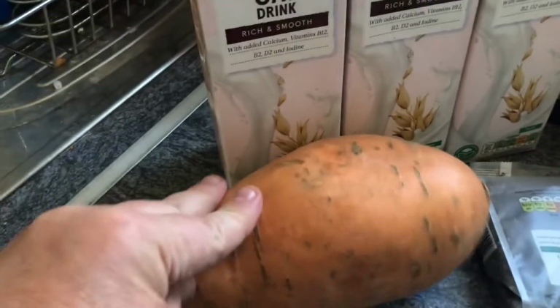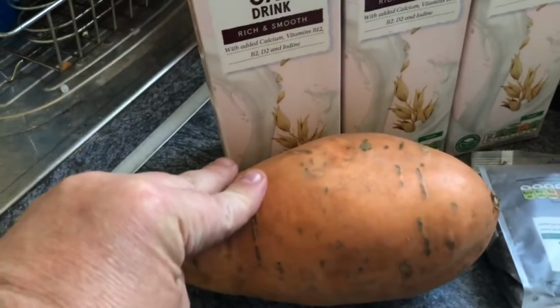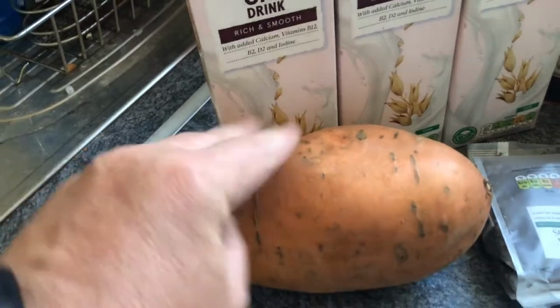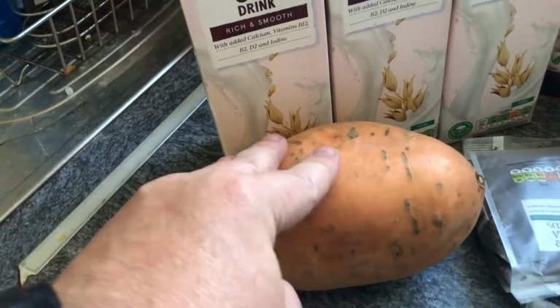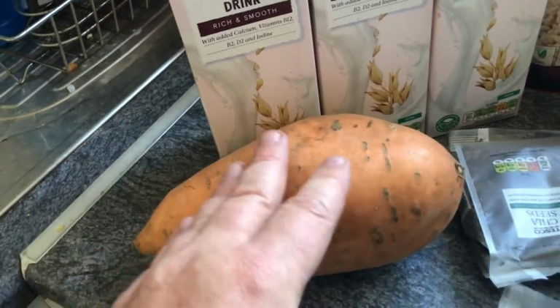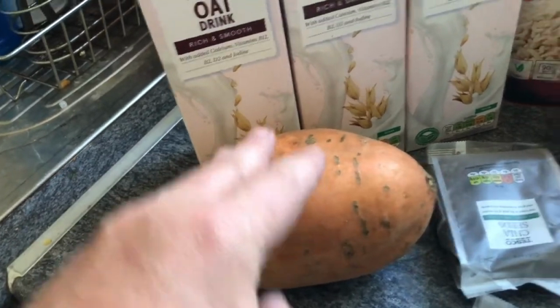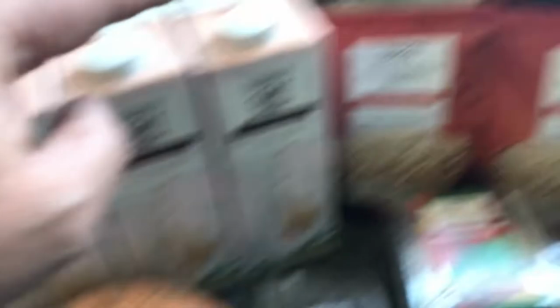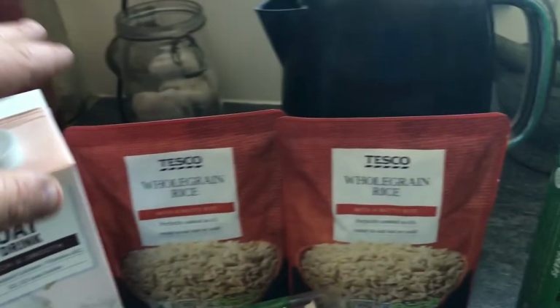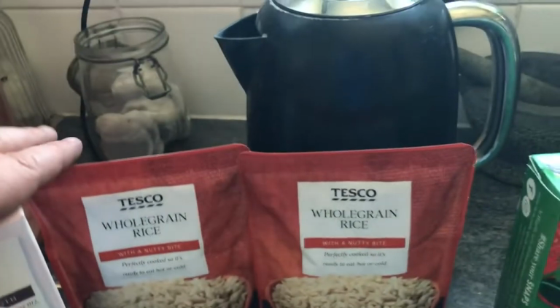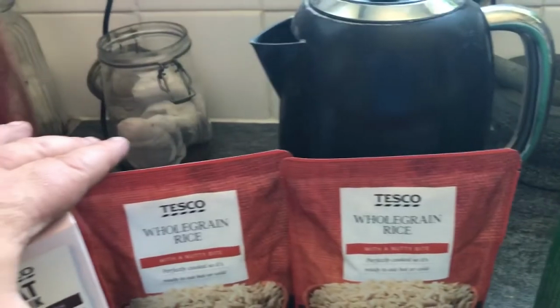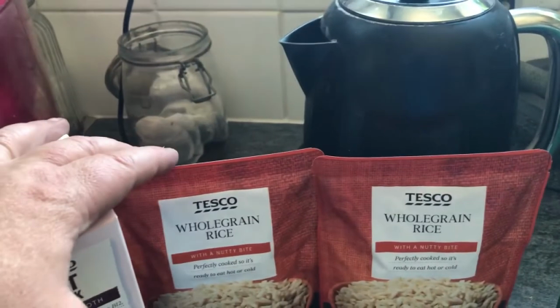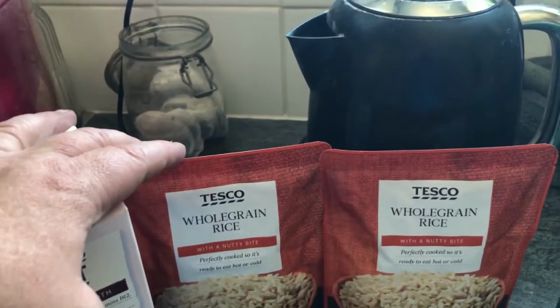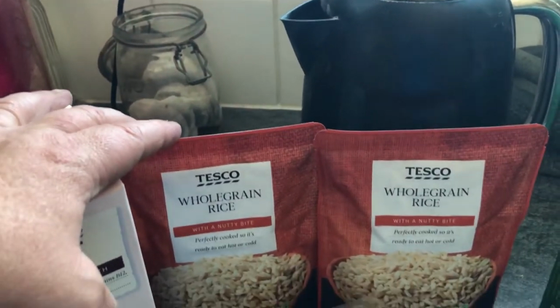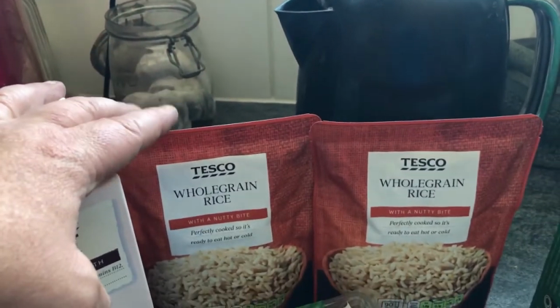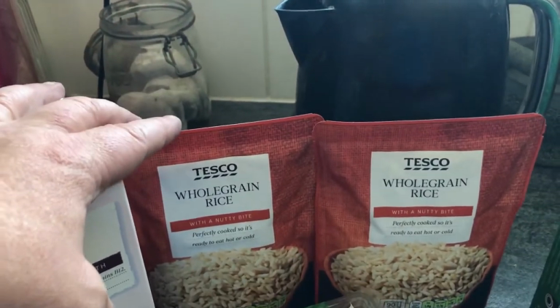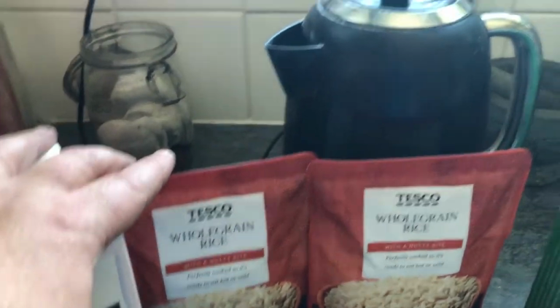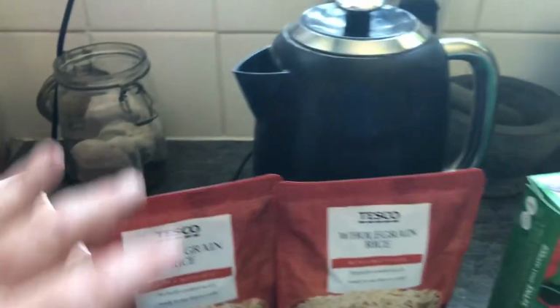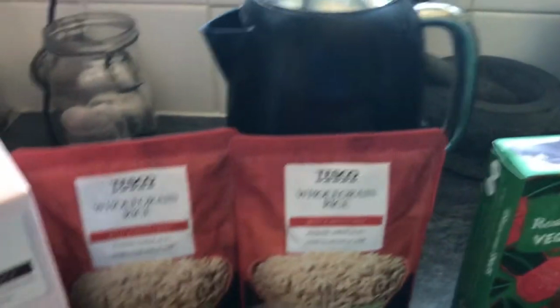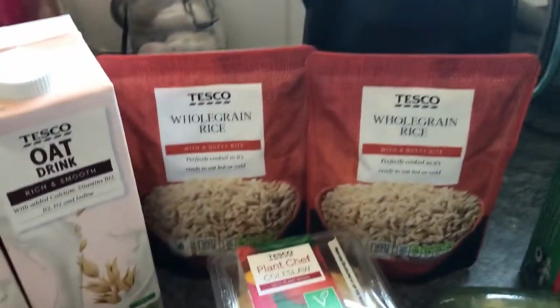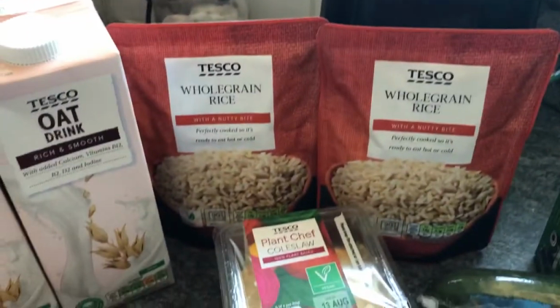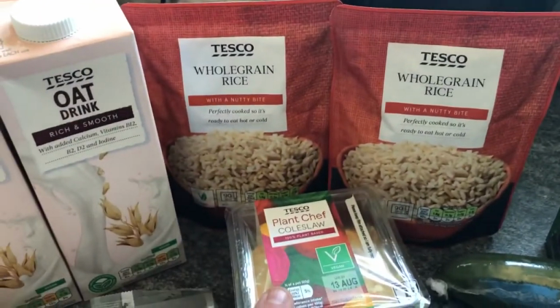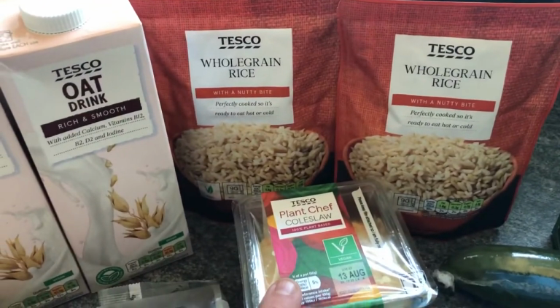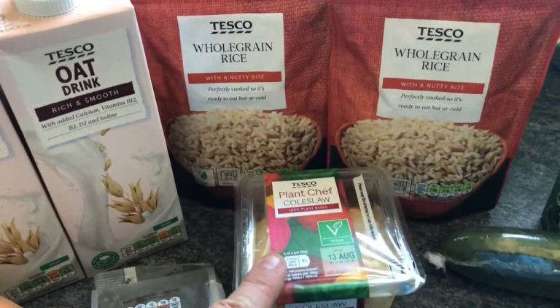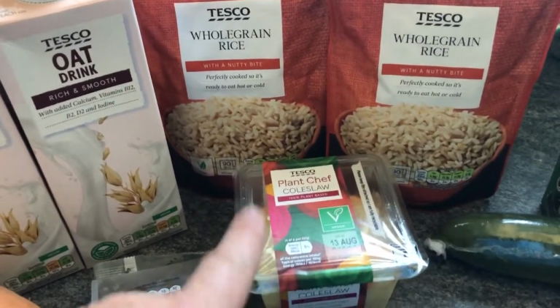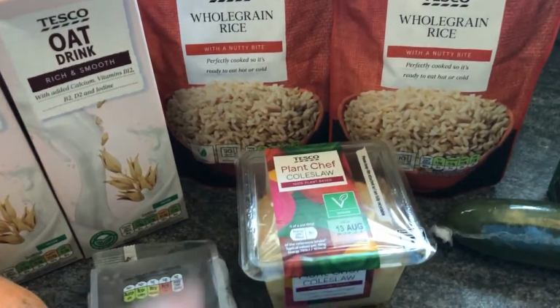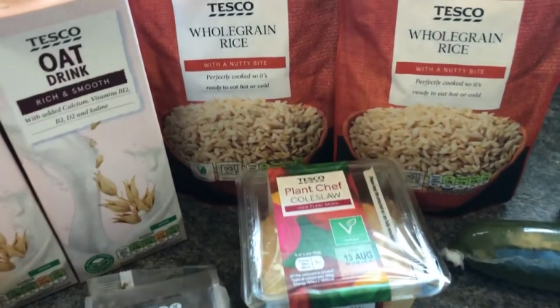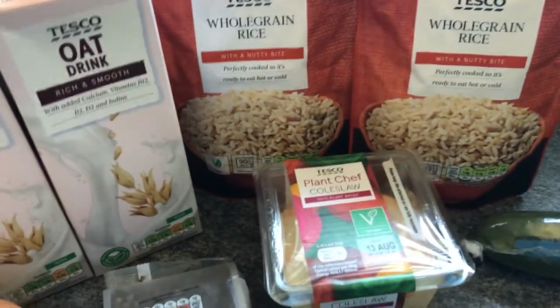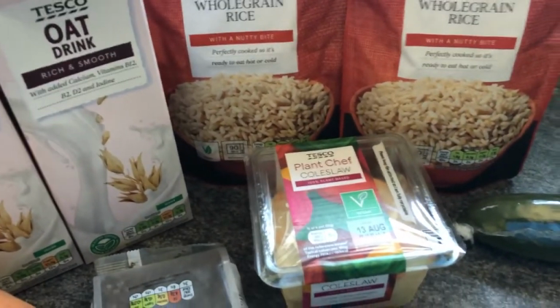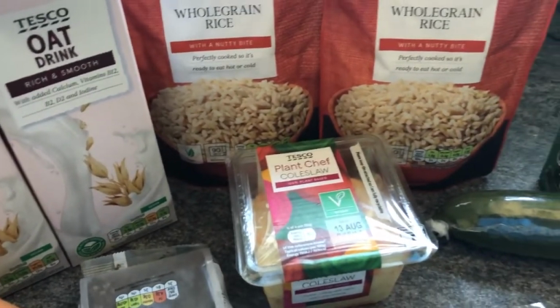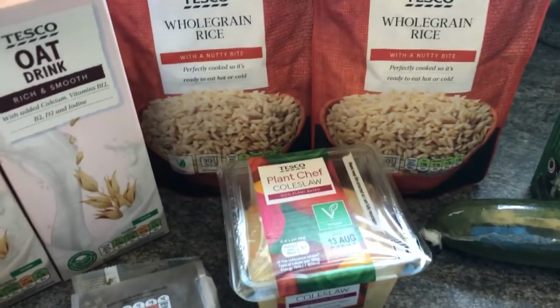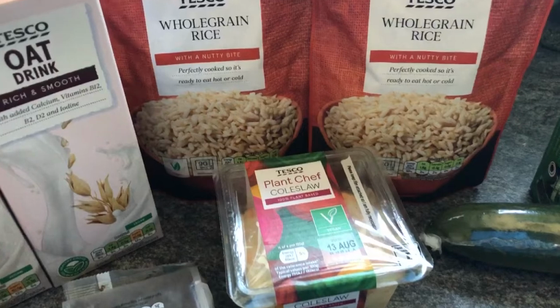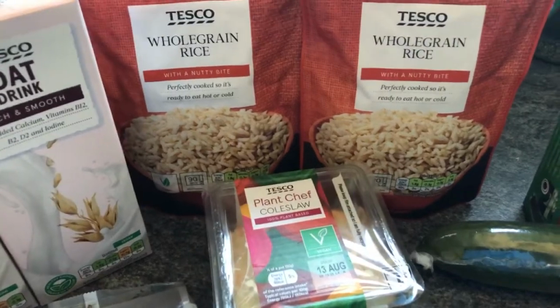I've got a large sweet potato — not sure how much that was. I've got two of the oak grain rice, Tesco microwave rice, 35p each. The Plant Chef Coastal, which I enjoyed last week, so I thought I'd just pick one up — it's 85p.